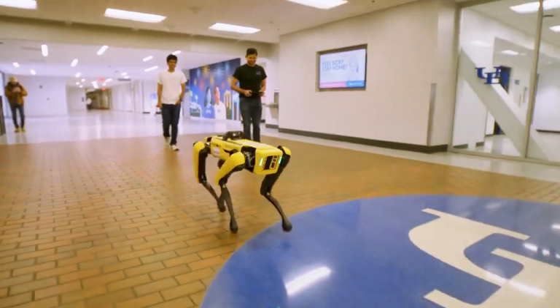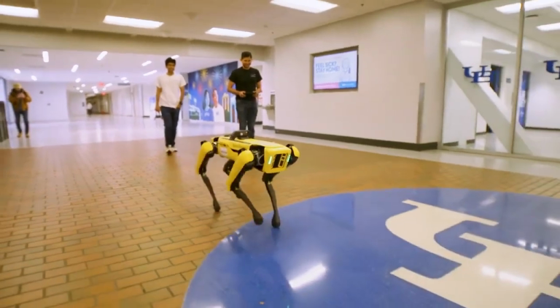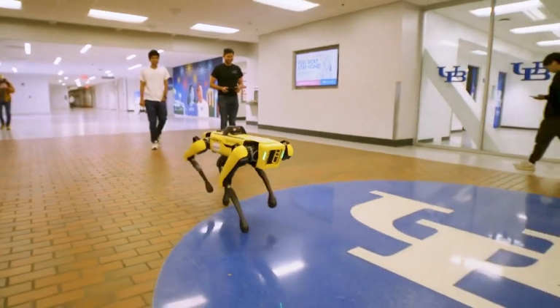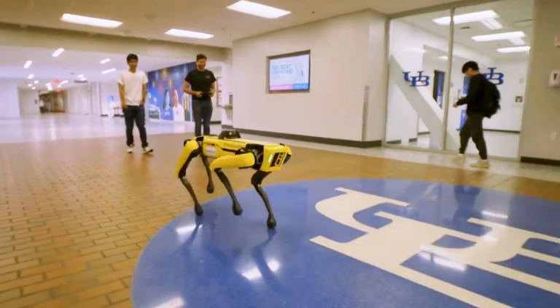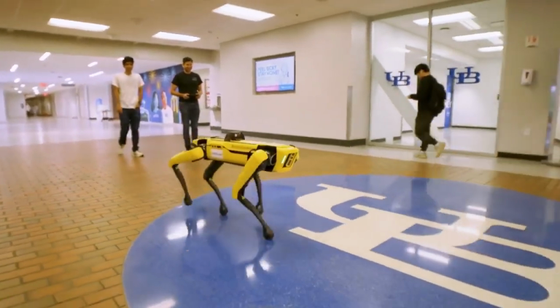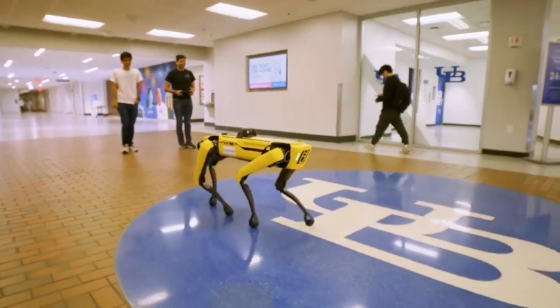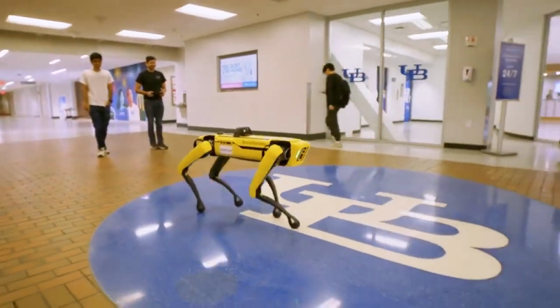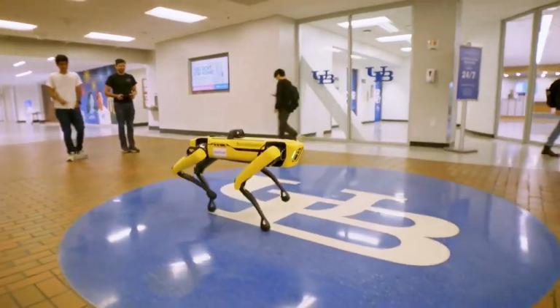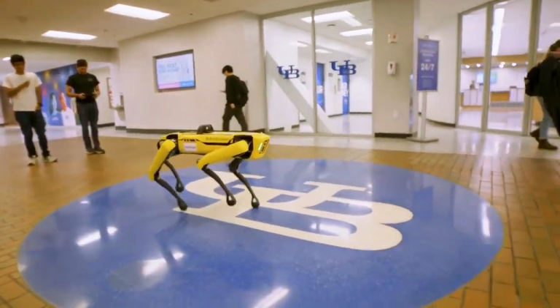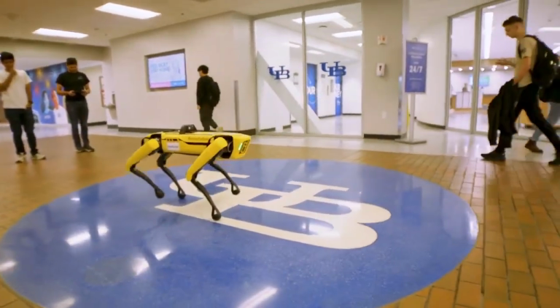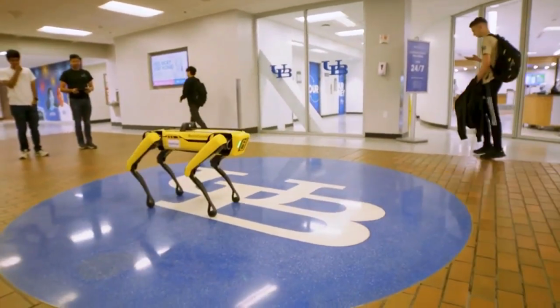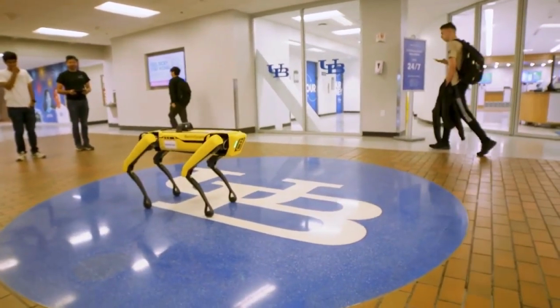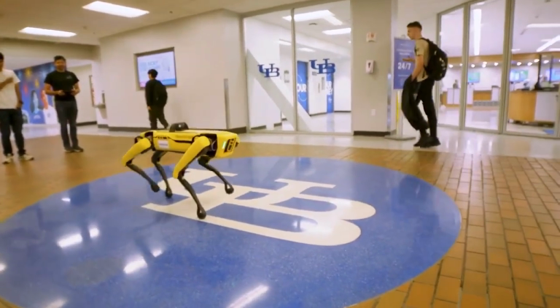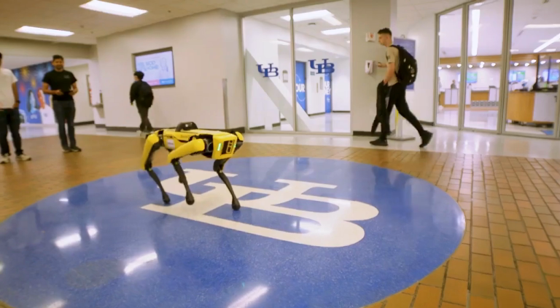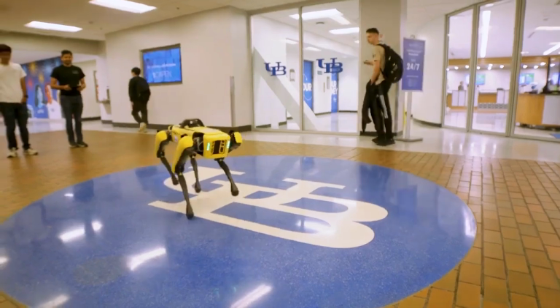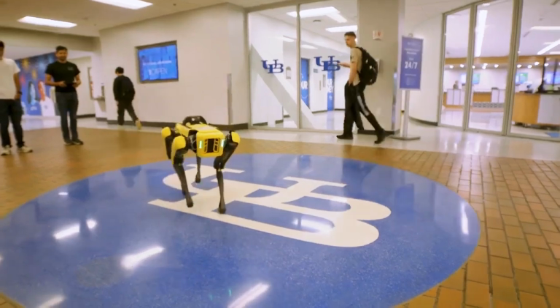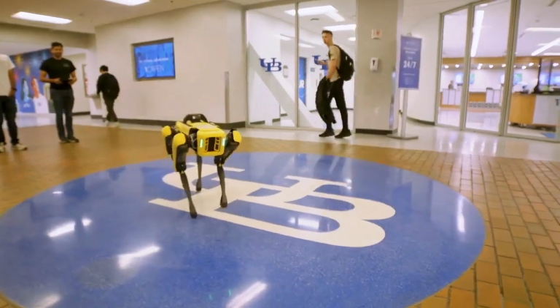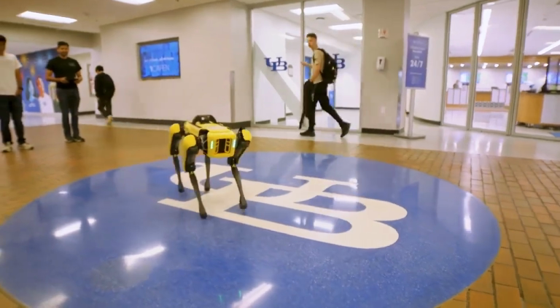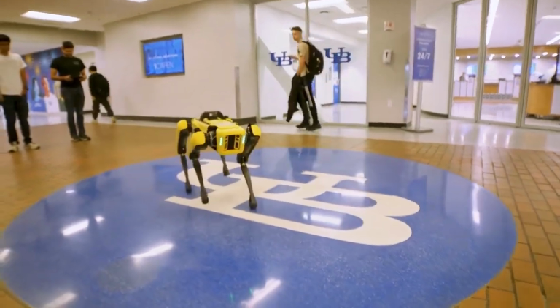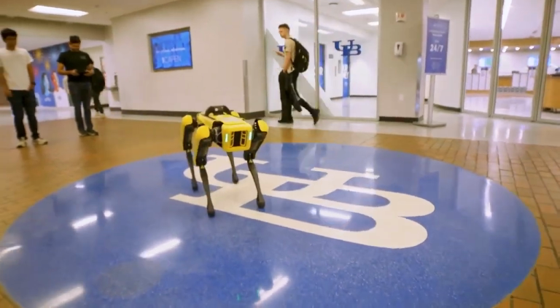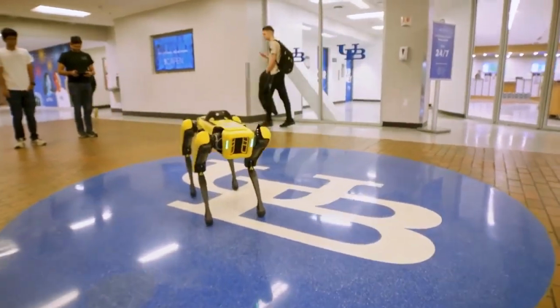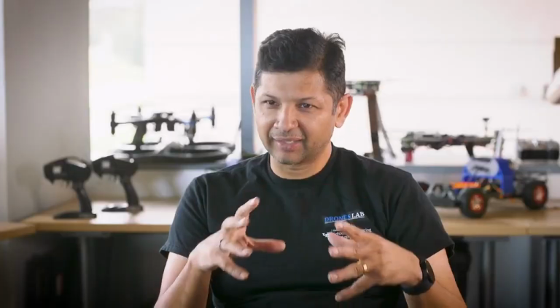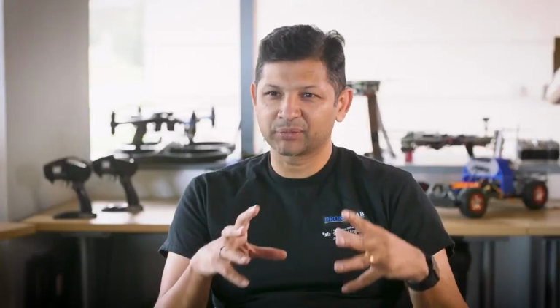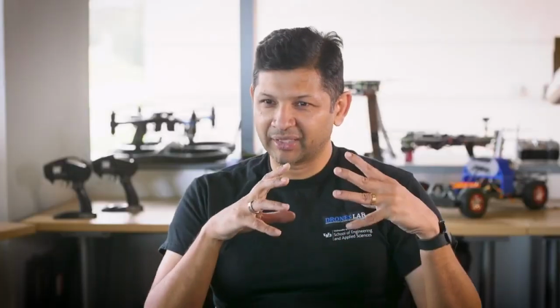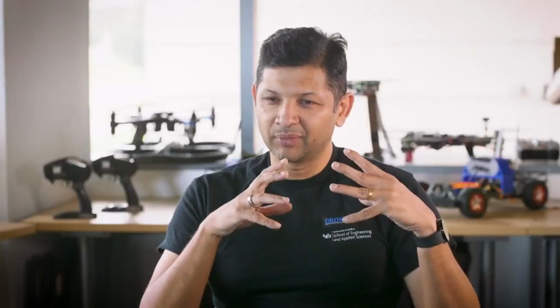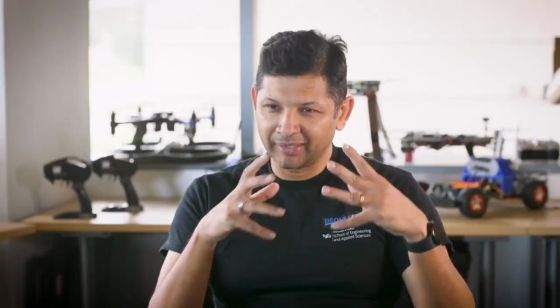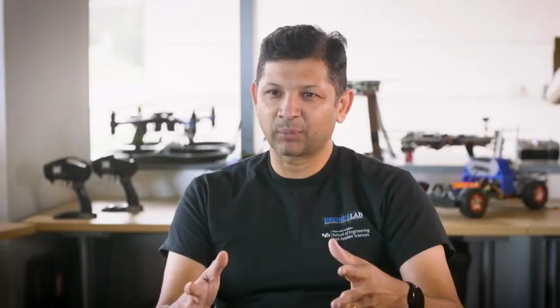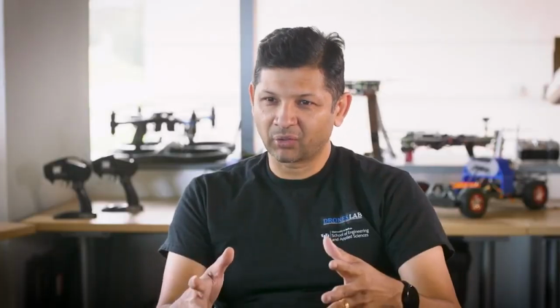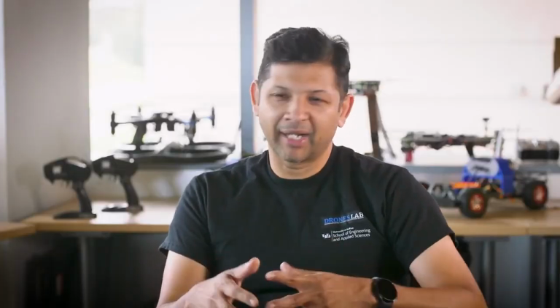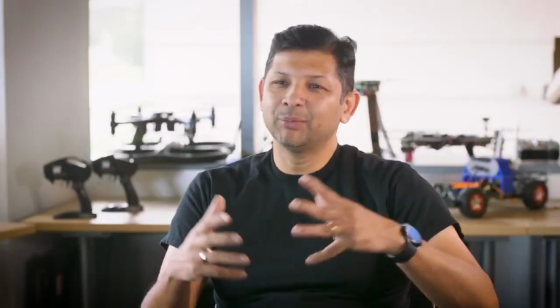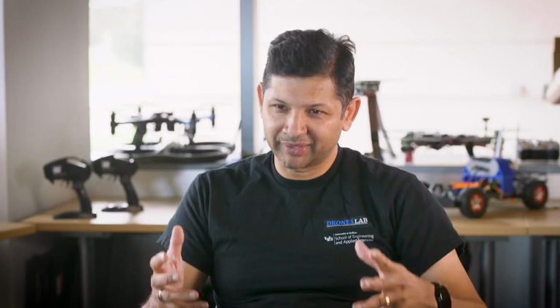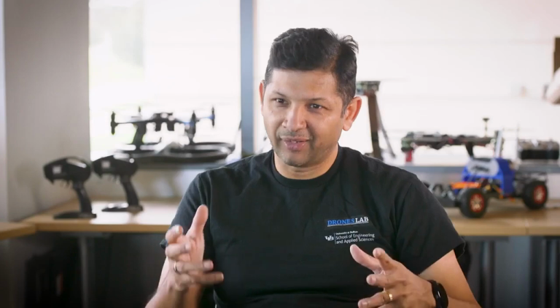My real hope is in a semester or so we can also get Spot involved in teaching, where undergraduates and graduate students are able to interact with the robot and do something fun.